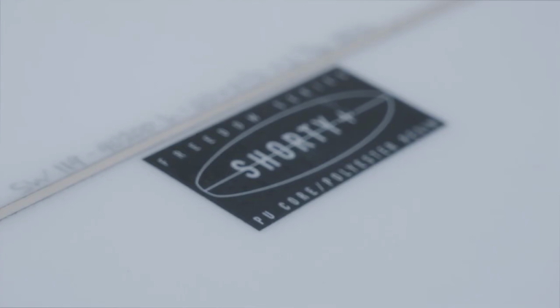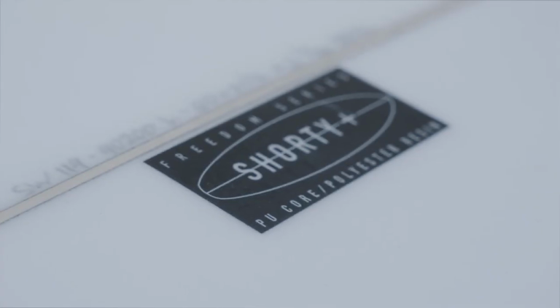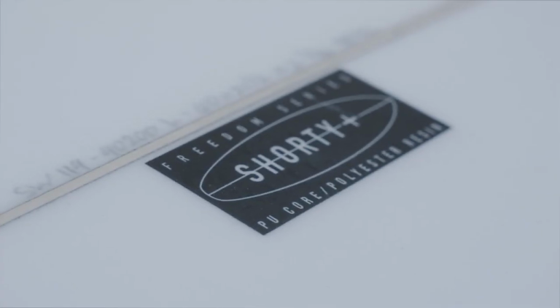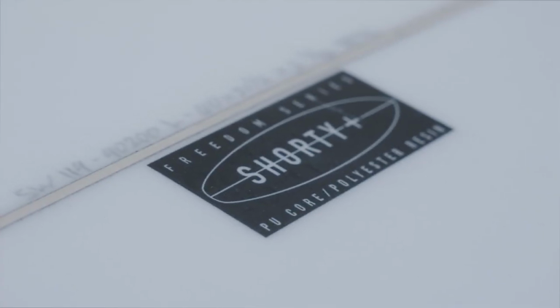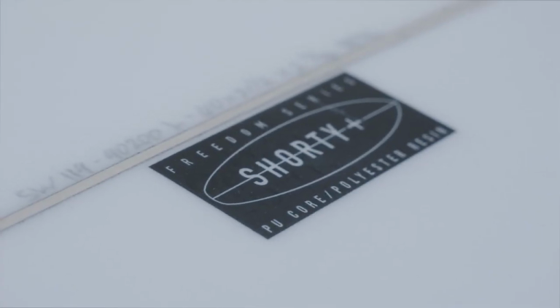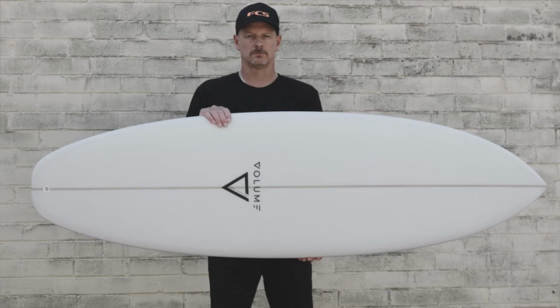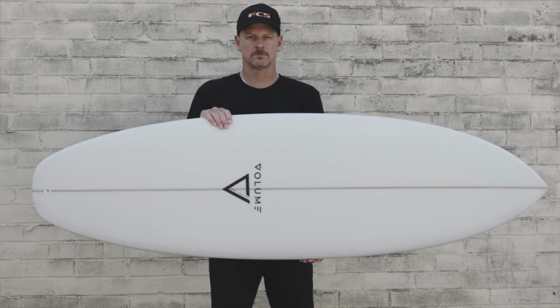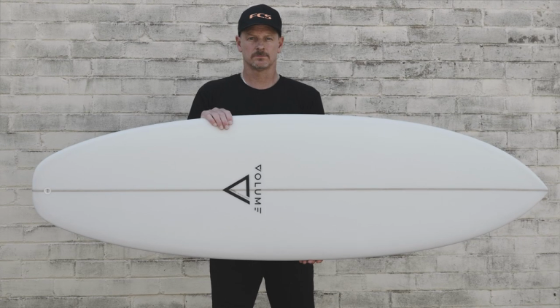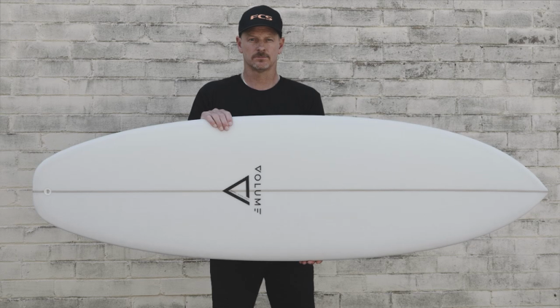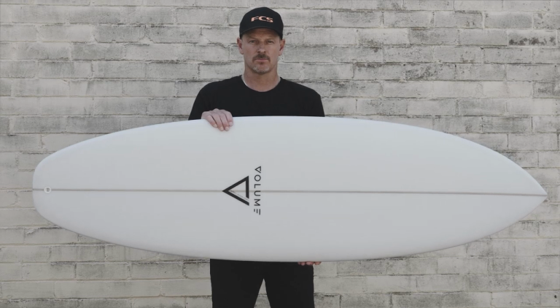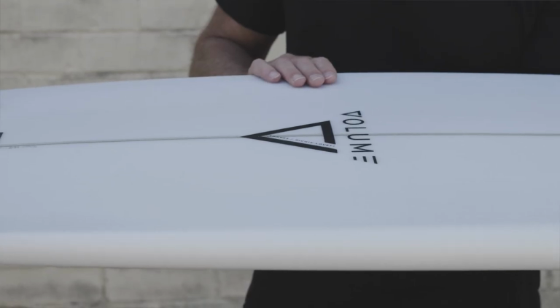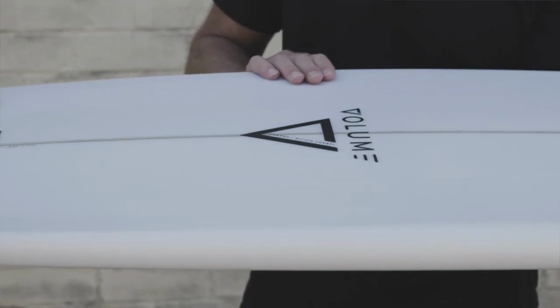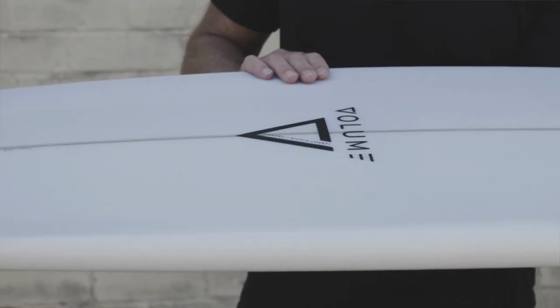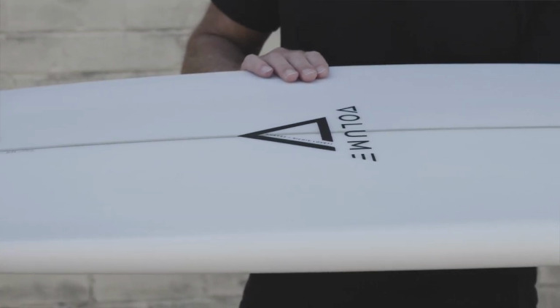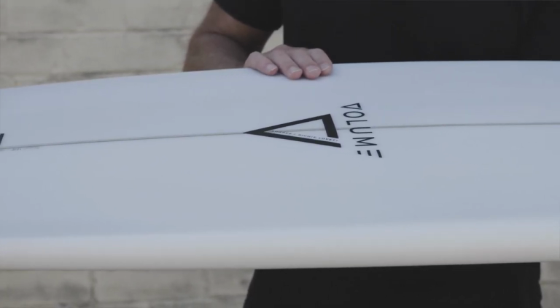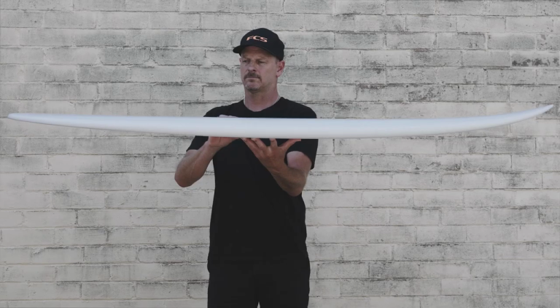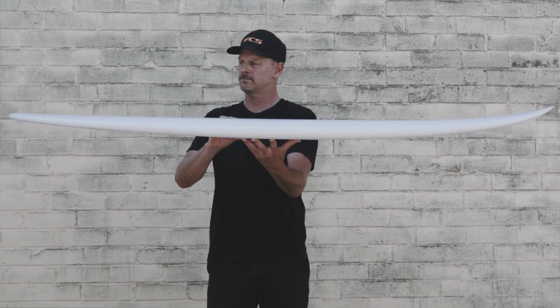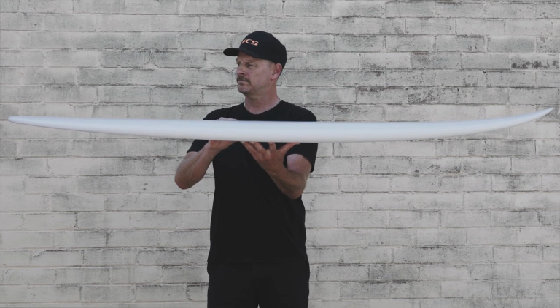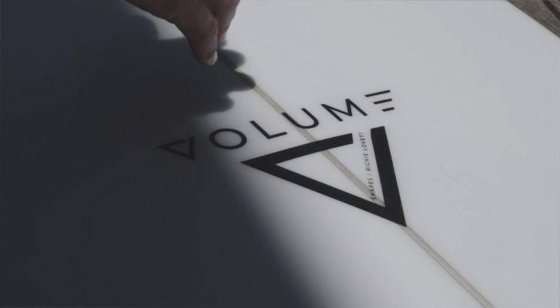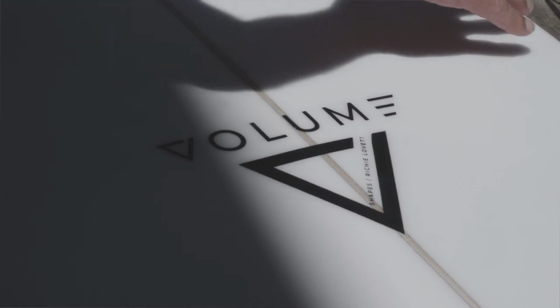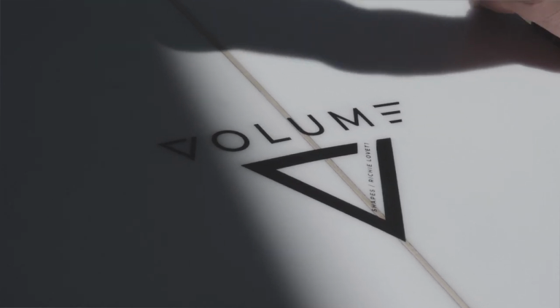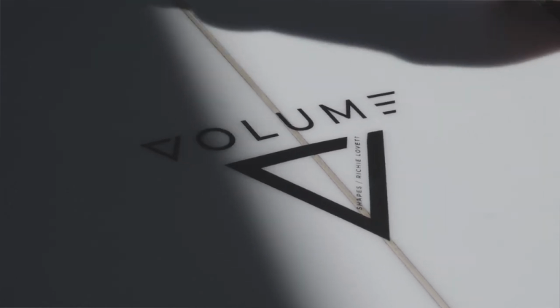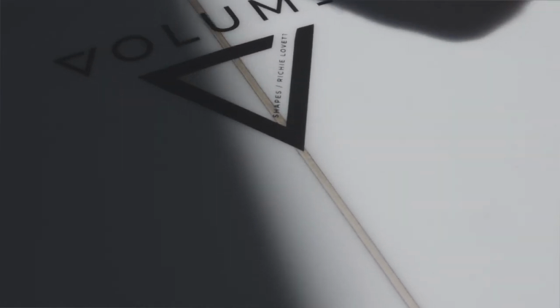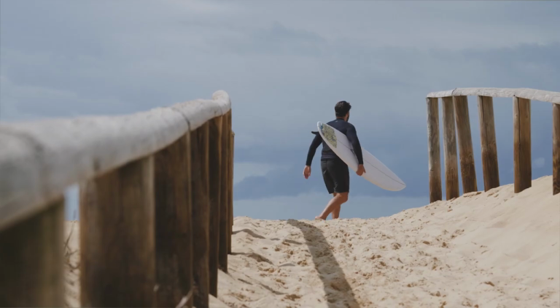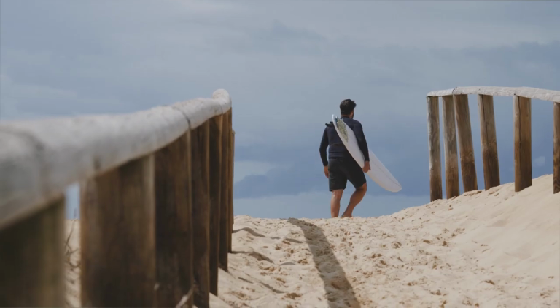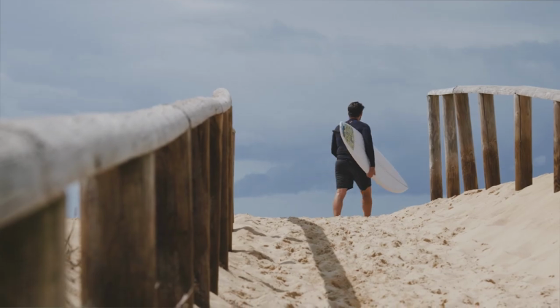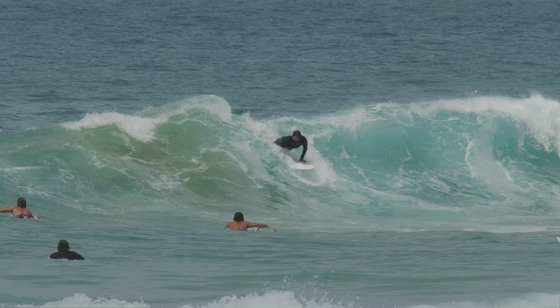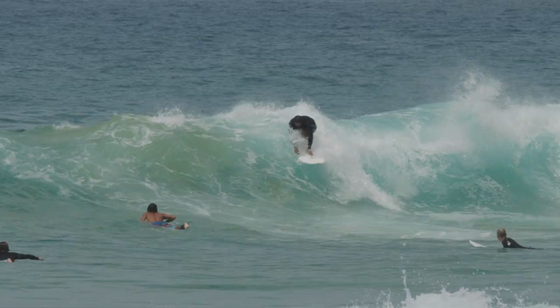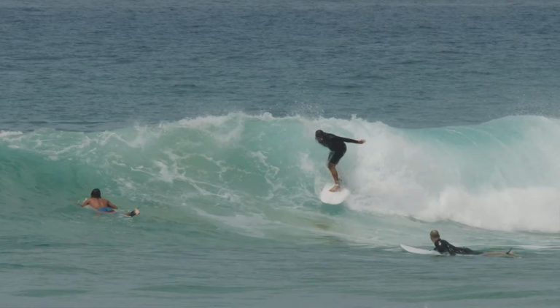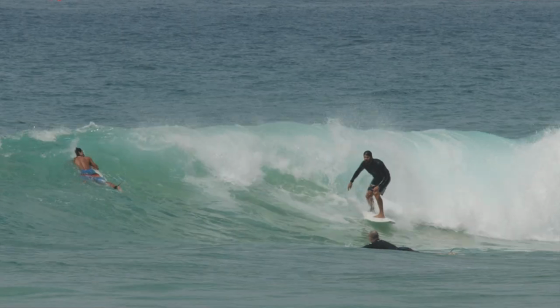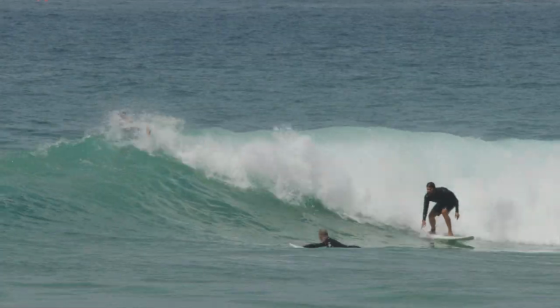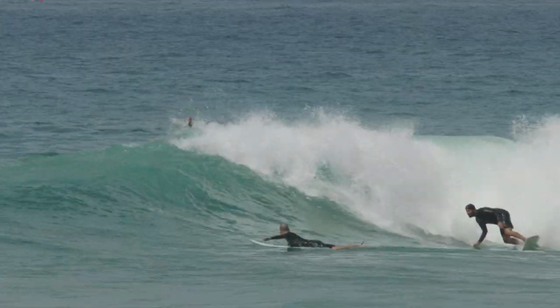It's all in the name, Shorty Plus. Think of a standard short board, plus extra width, plus extra stability, plus extra volume. And all those extra pluses are designed to make surfing a shorter board much easier. I'd also add in plus more waves.